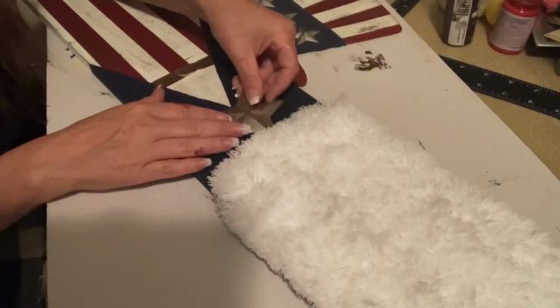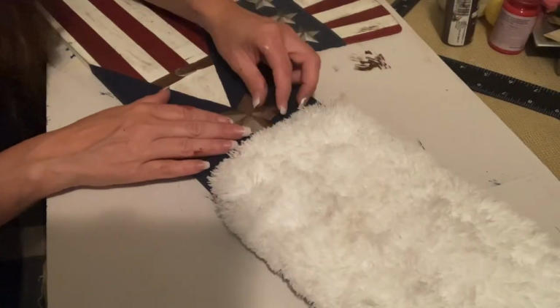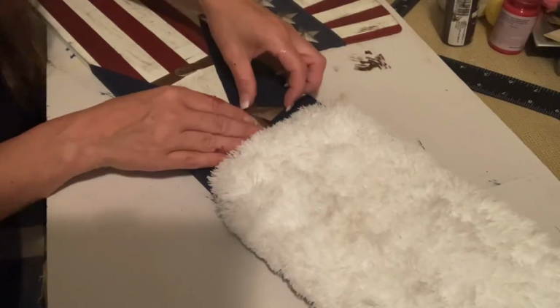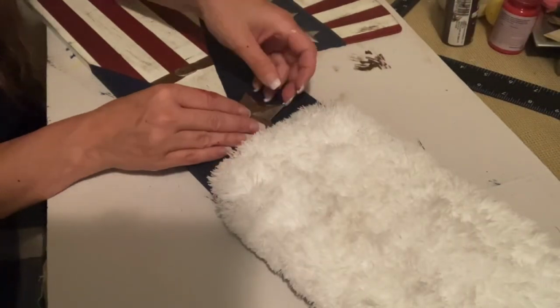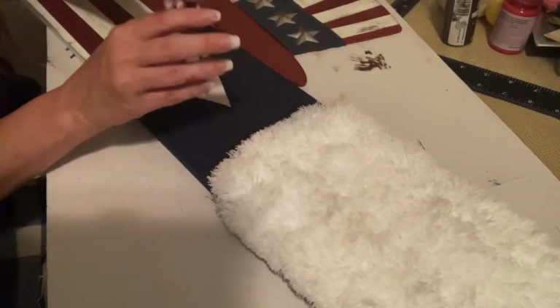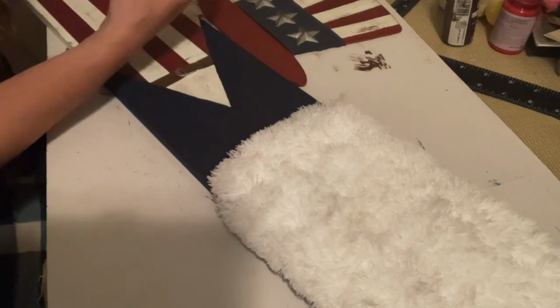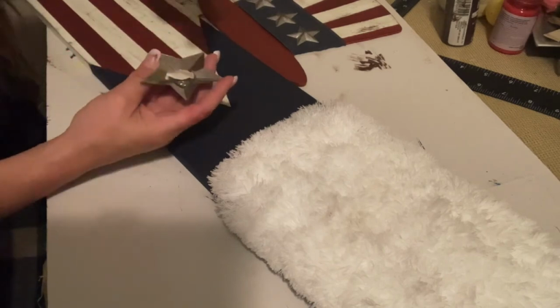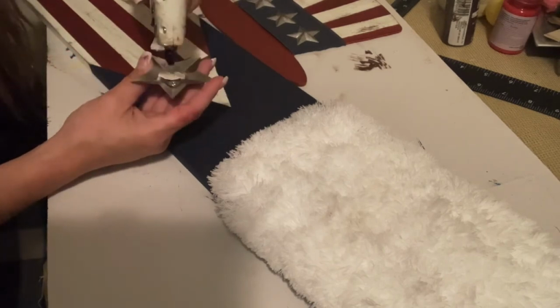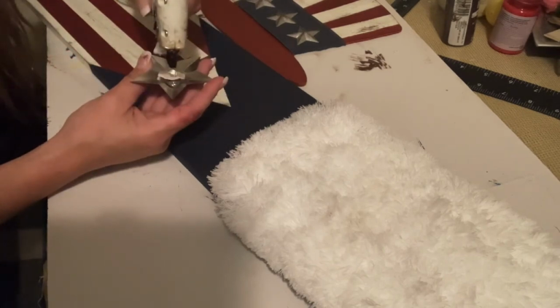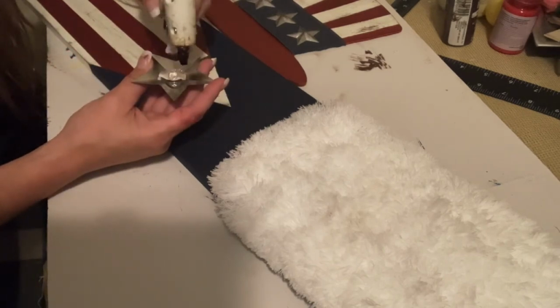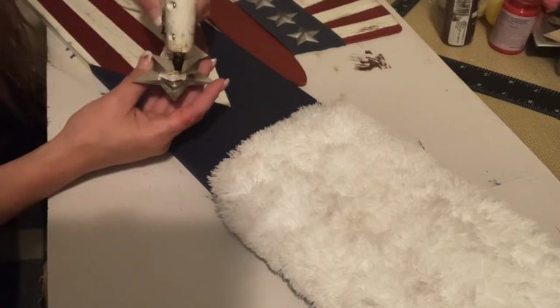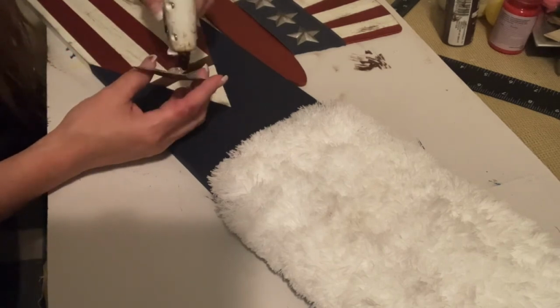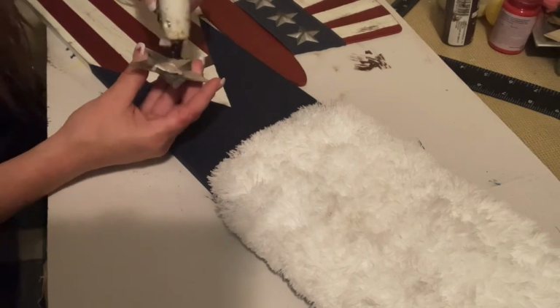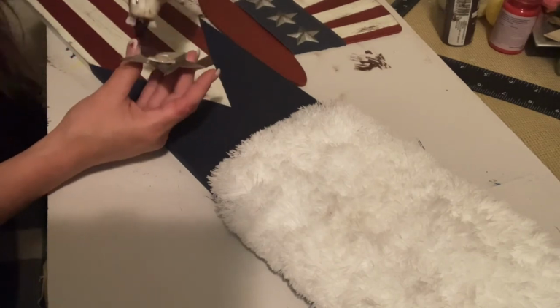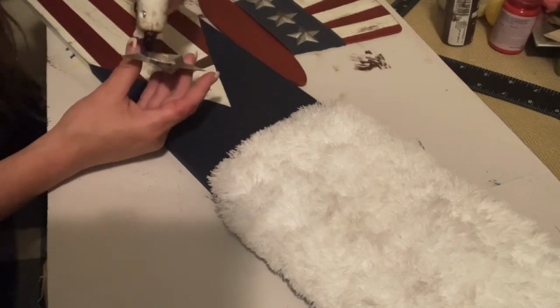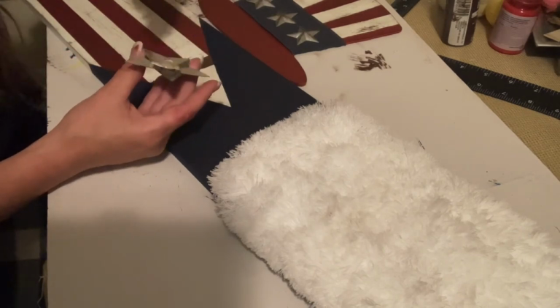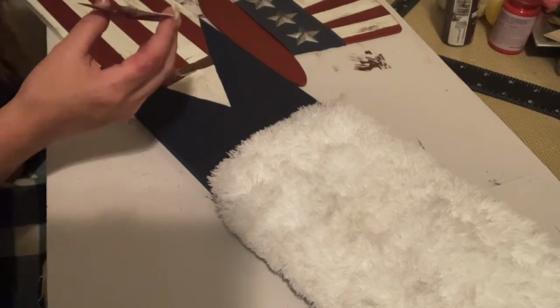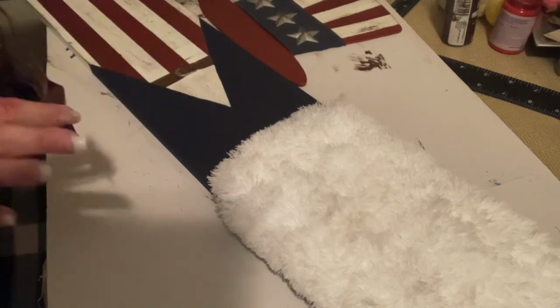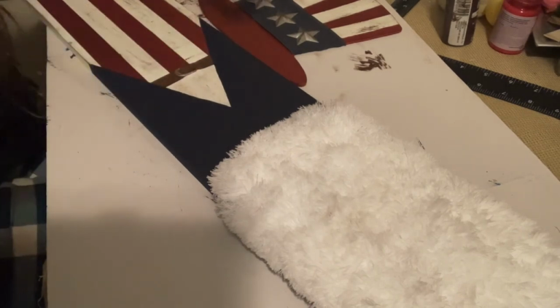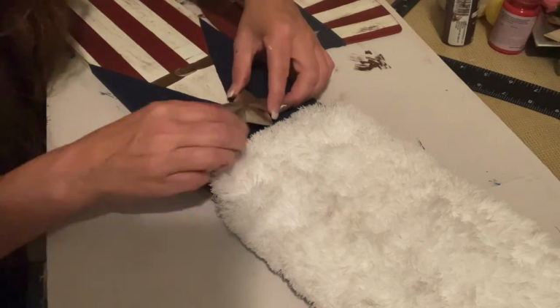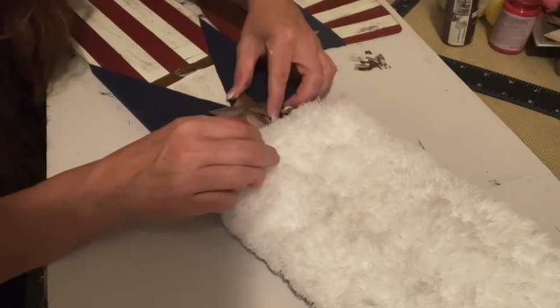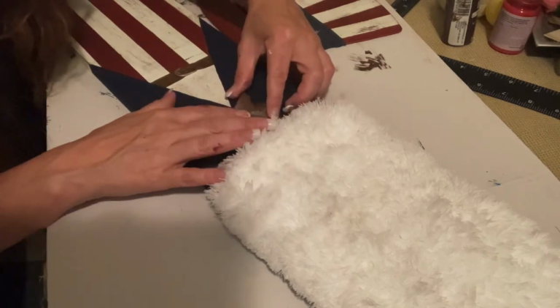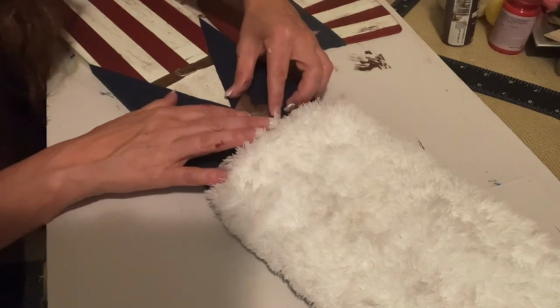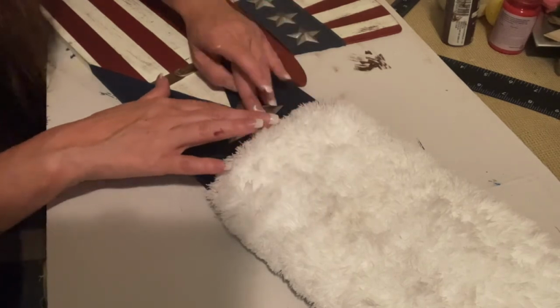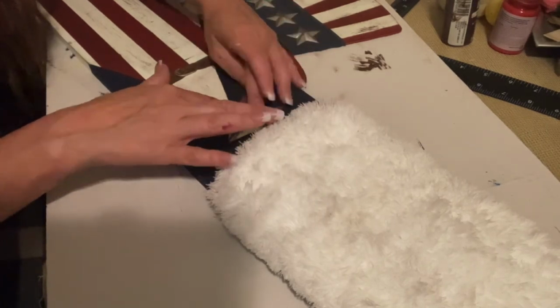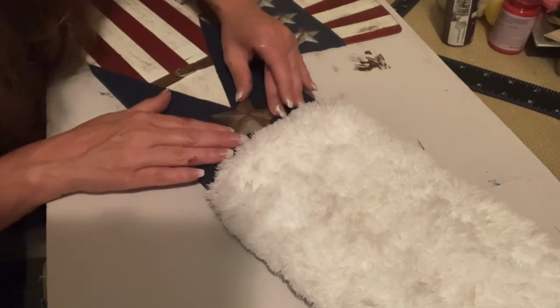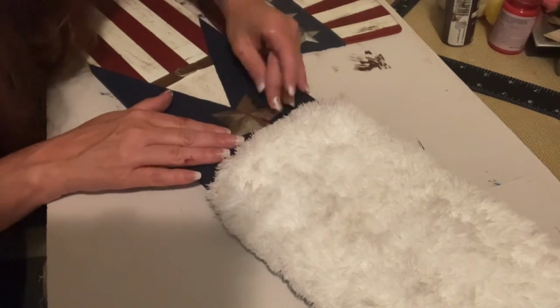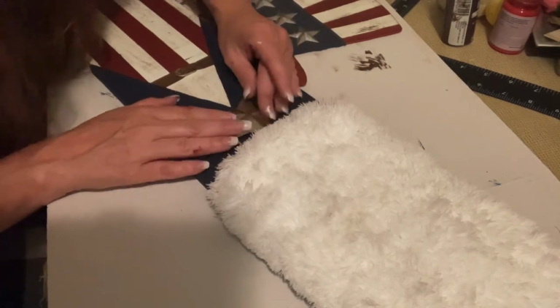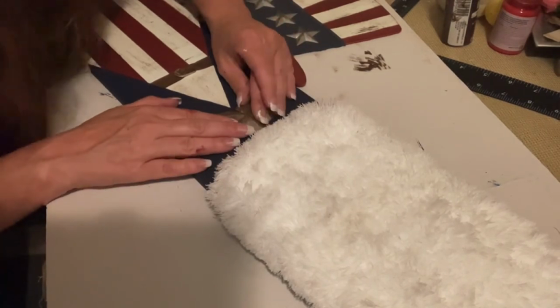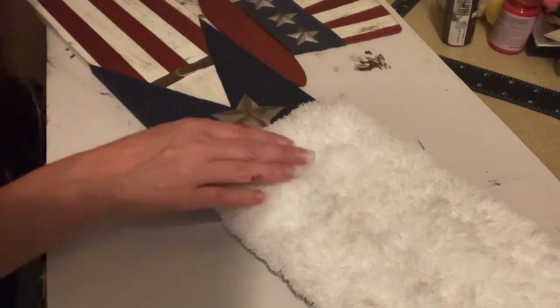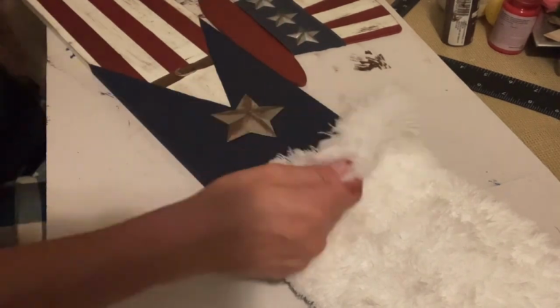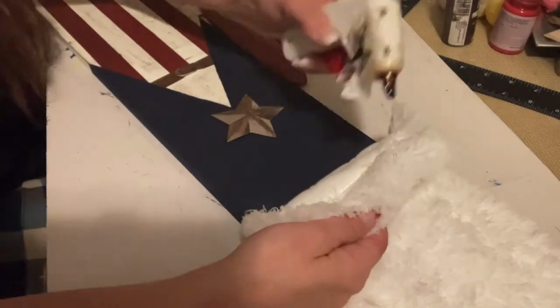Then there is that big star and I'm going to place it right up under his beard. That is why I didn't want the beard to be so long — because I wanted to use this star and I wanted you to be able to see it.